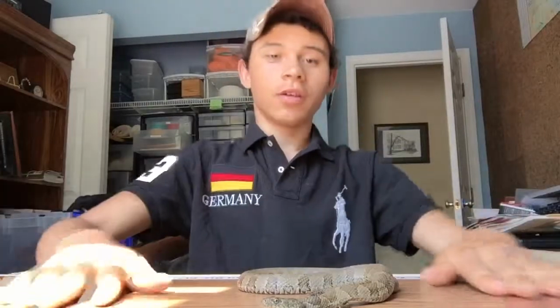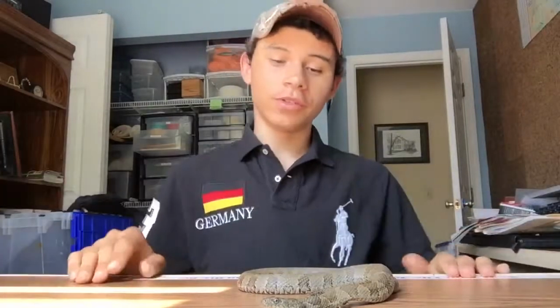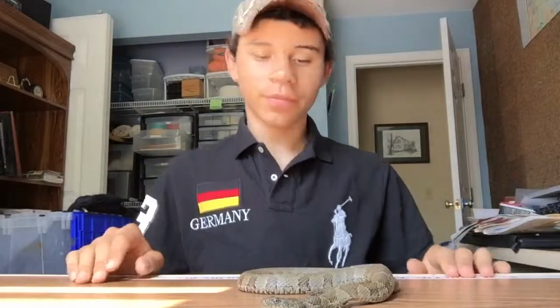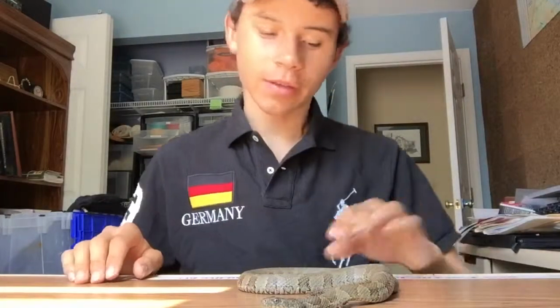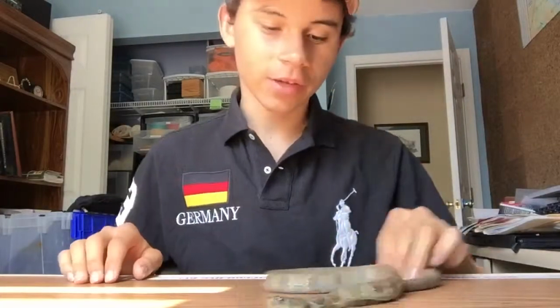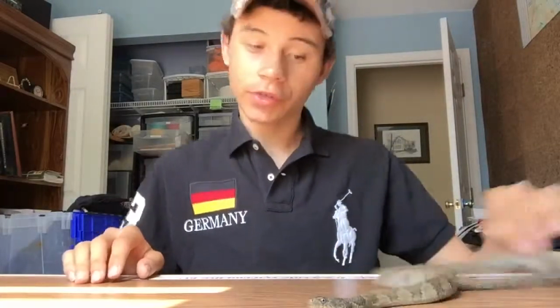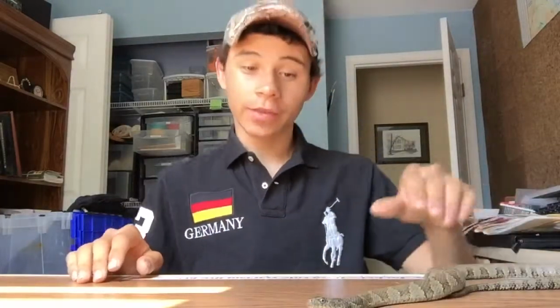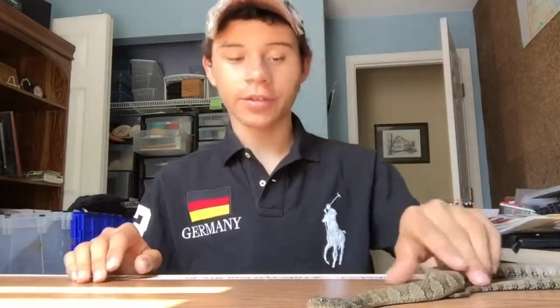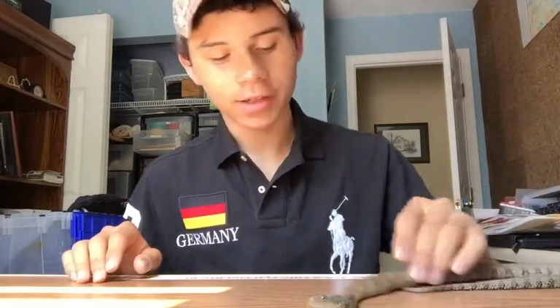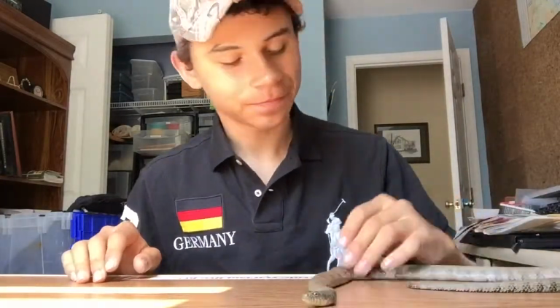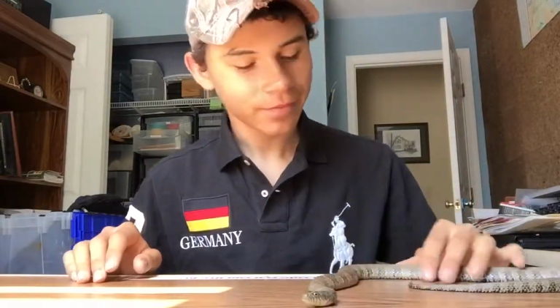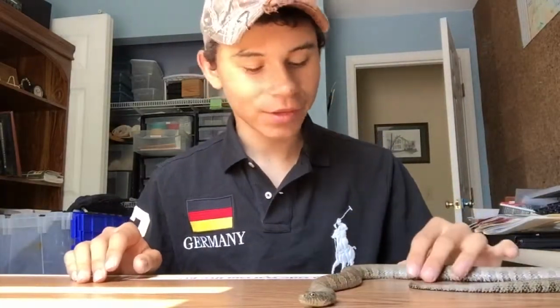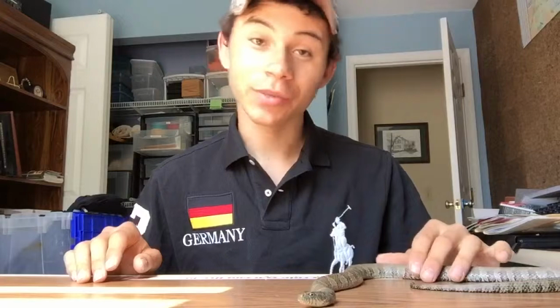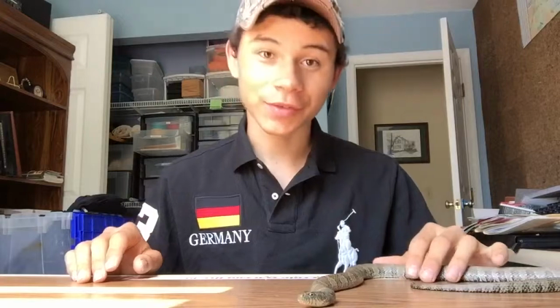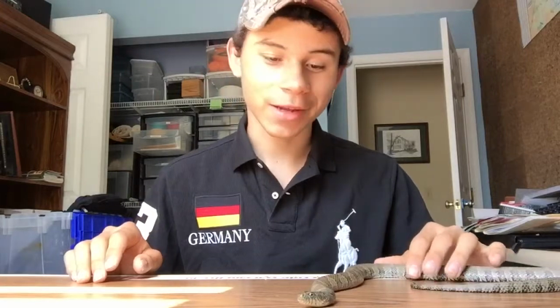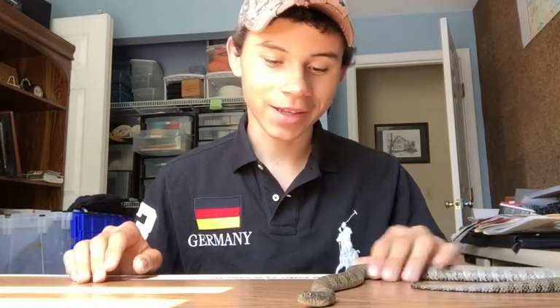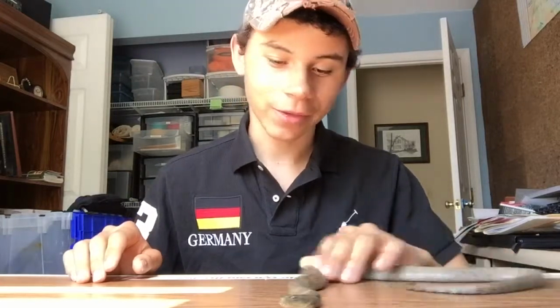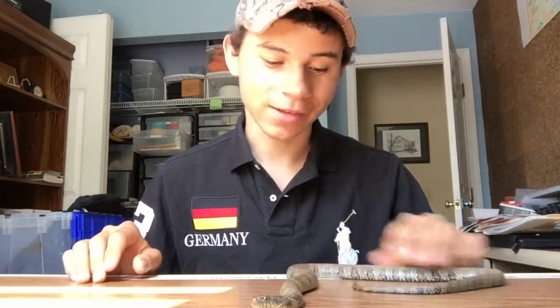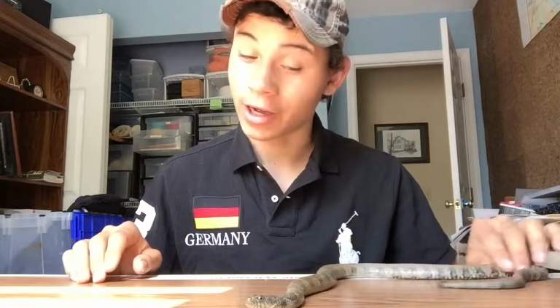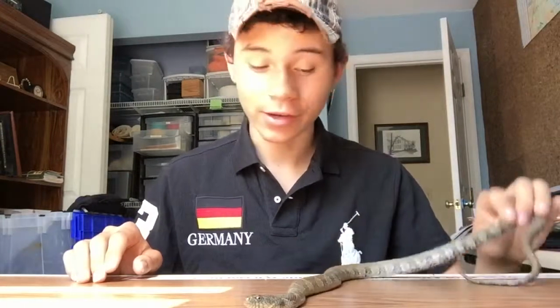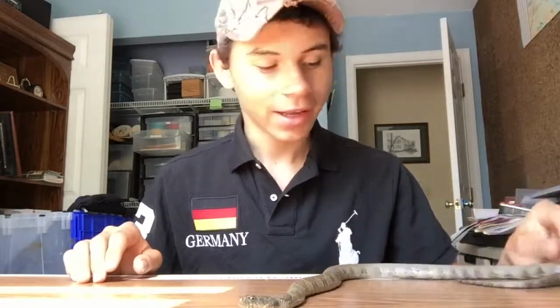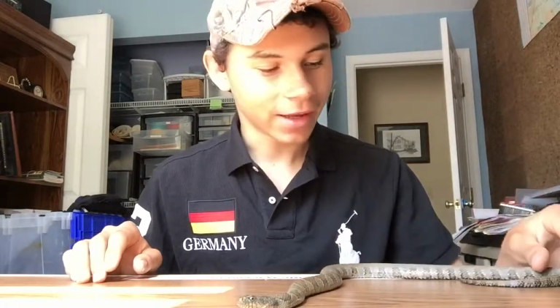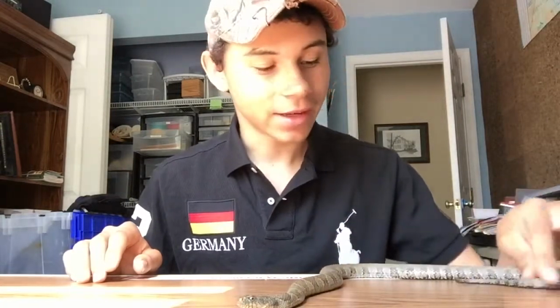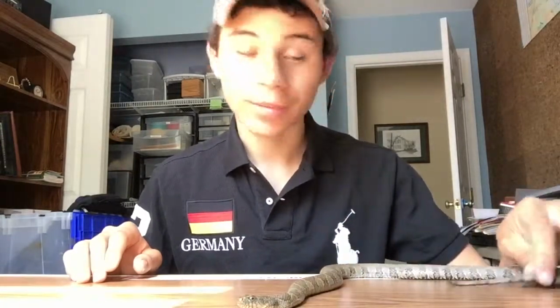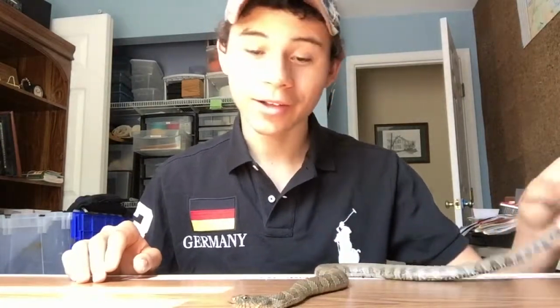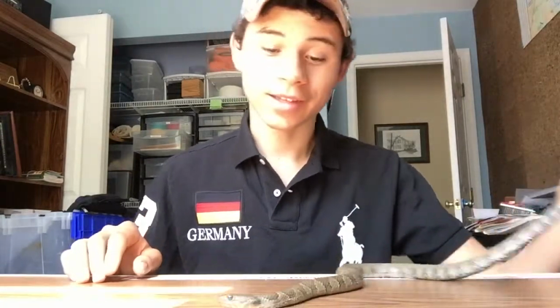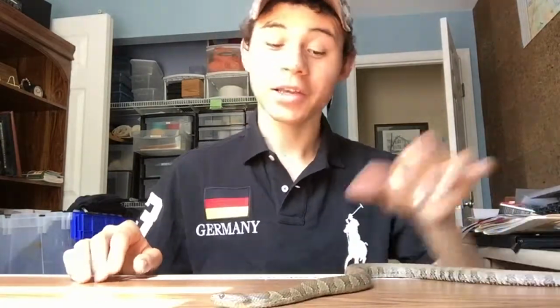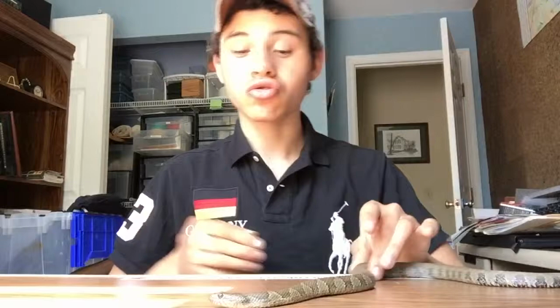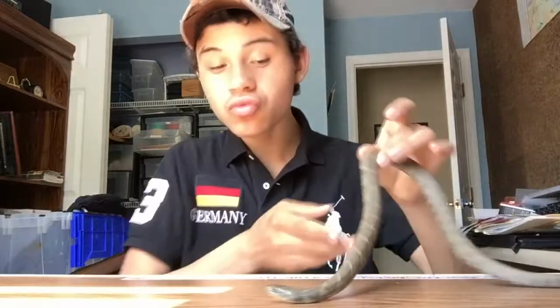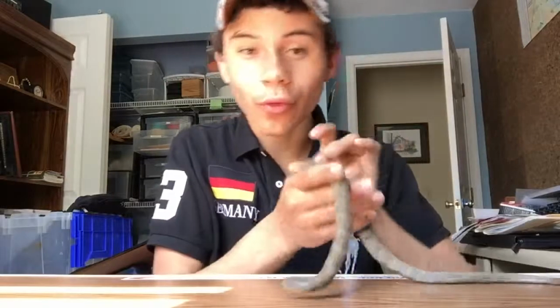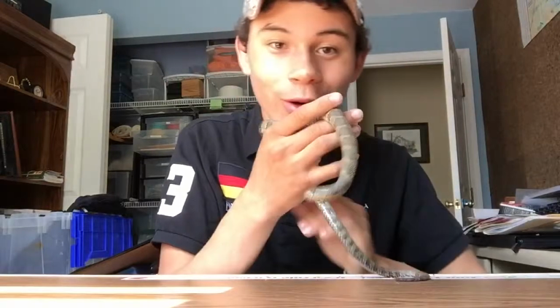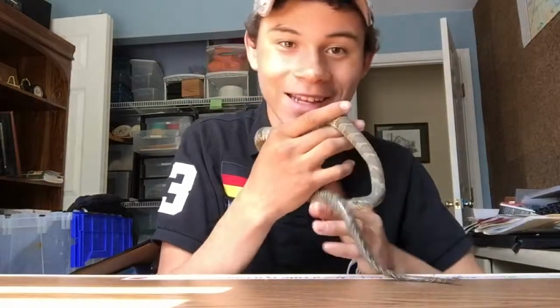What's up YouTube? Thank you guys for tuning into my channel. This is actually my first video that I'm making about reptiles of Ohio, and today's reptile is the northern water snake.